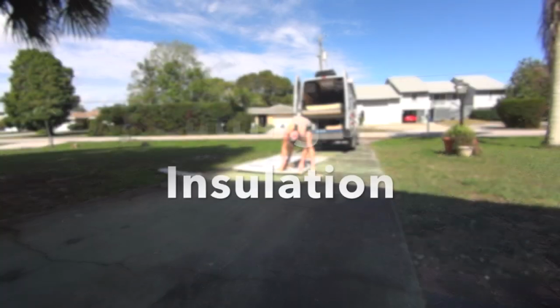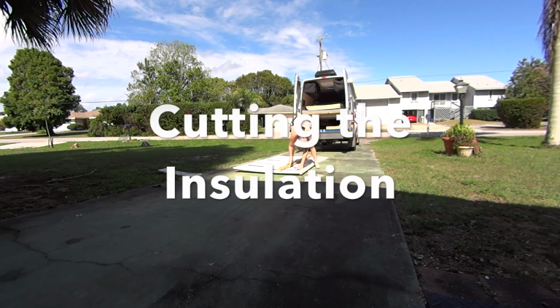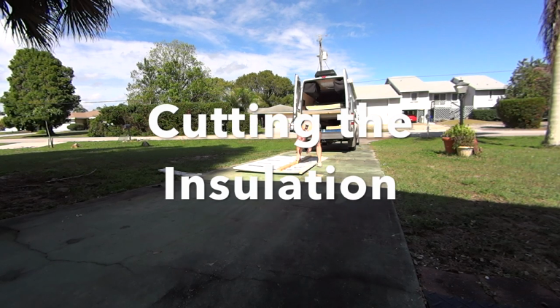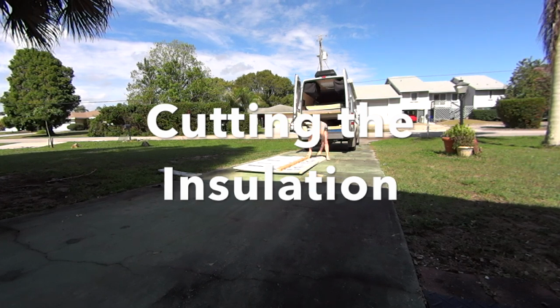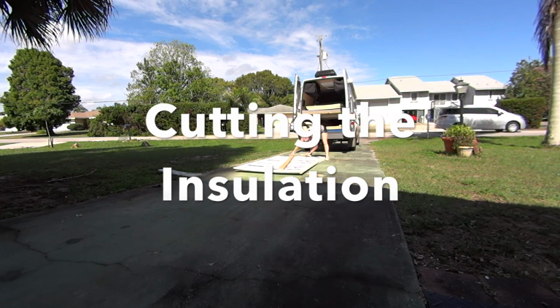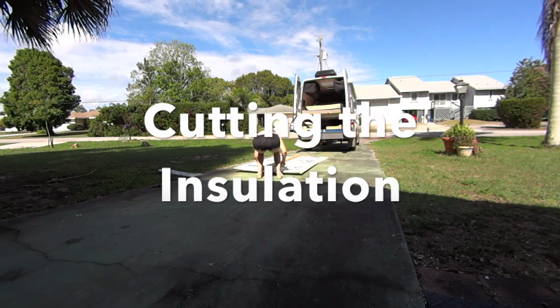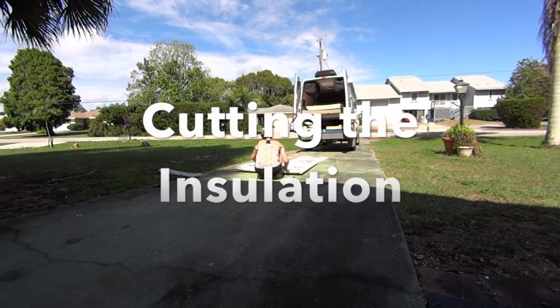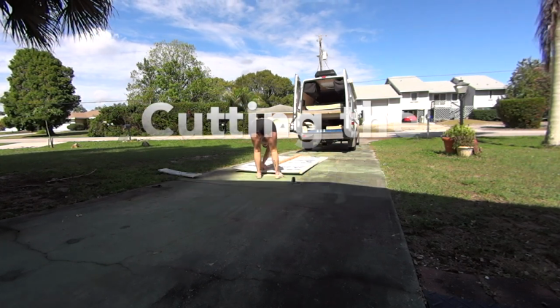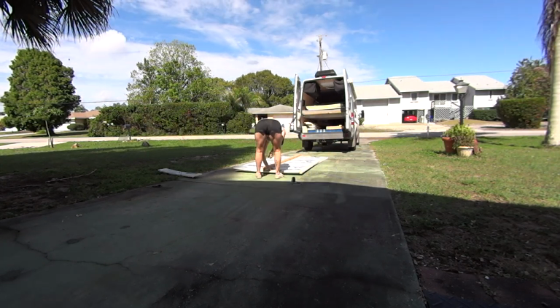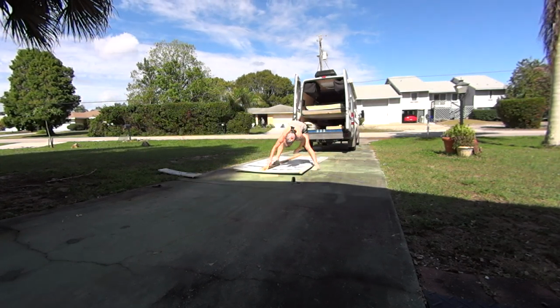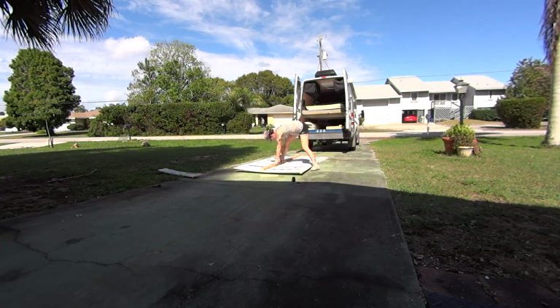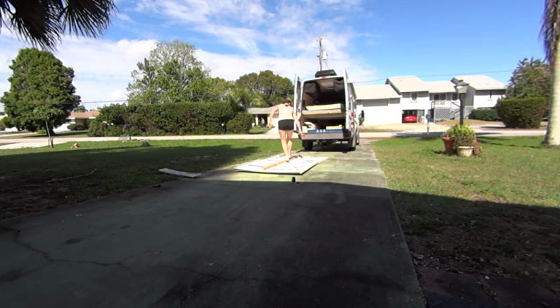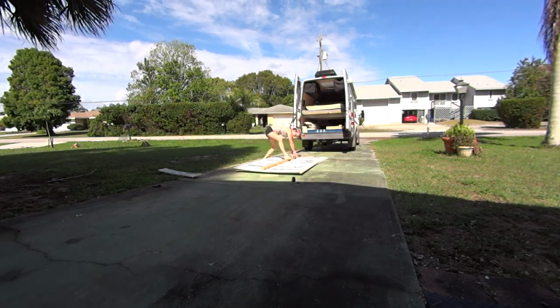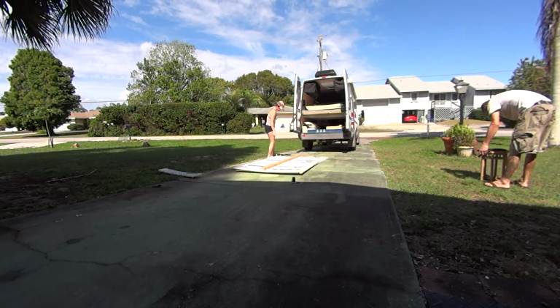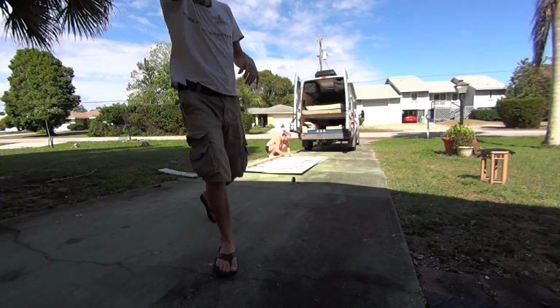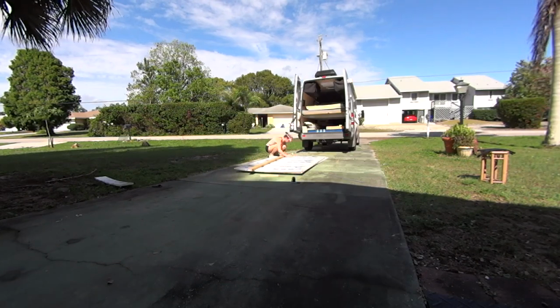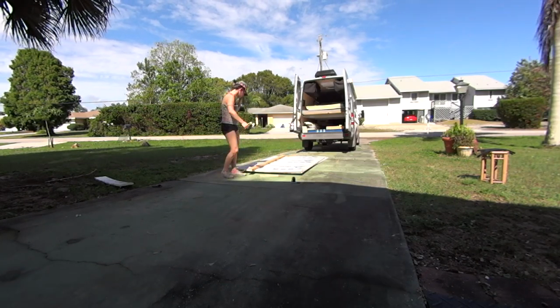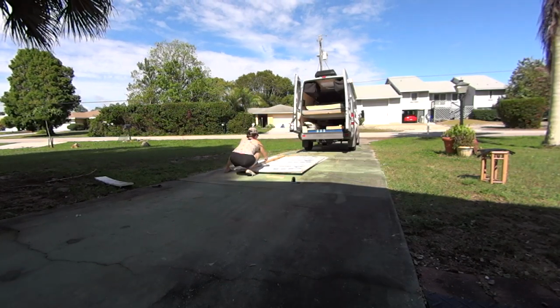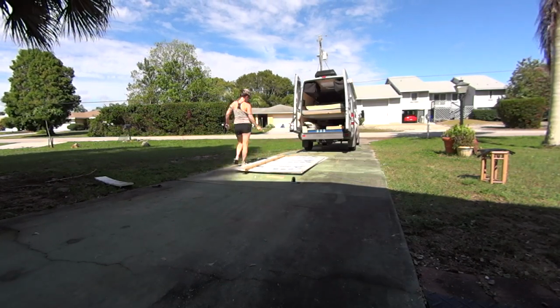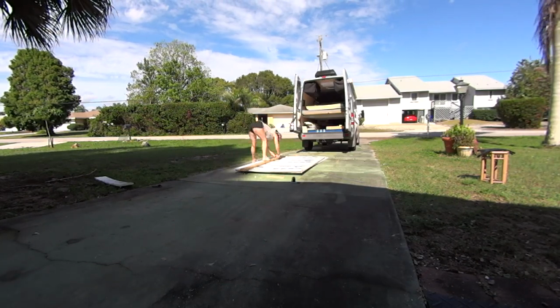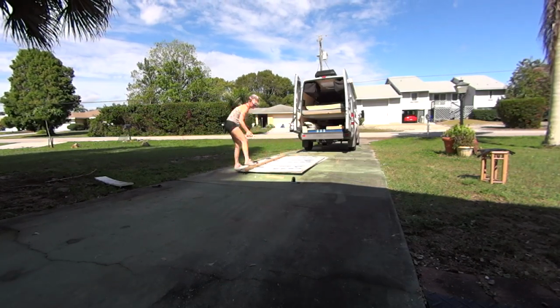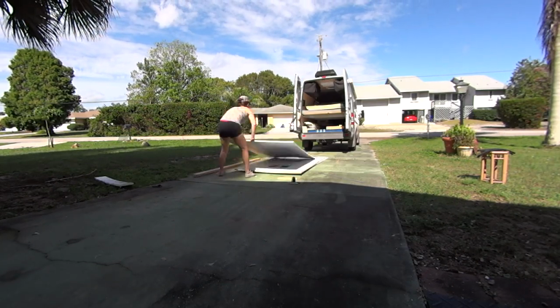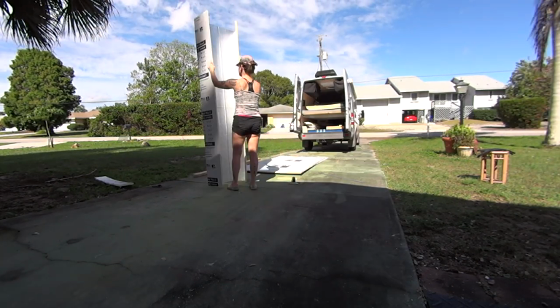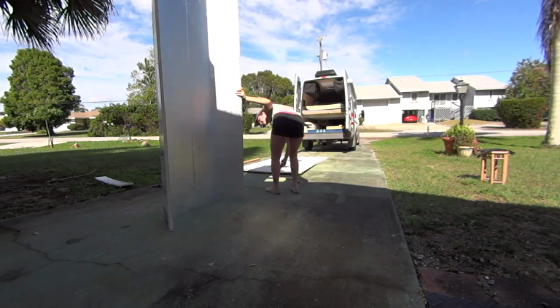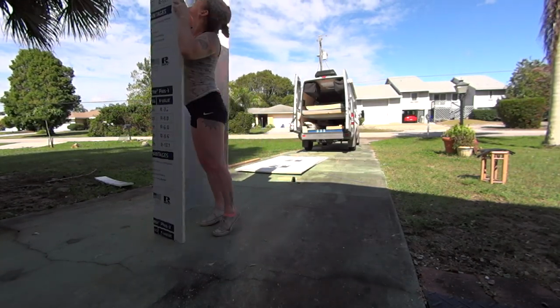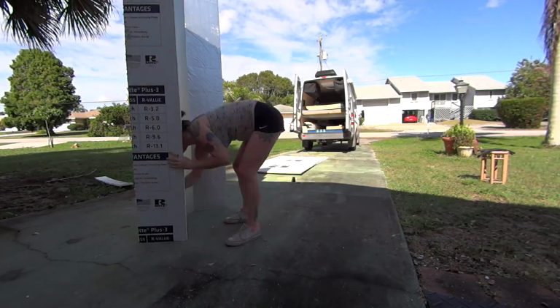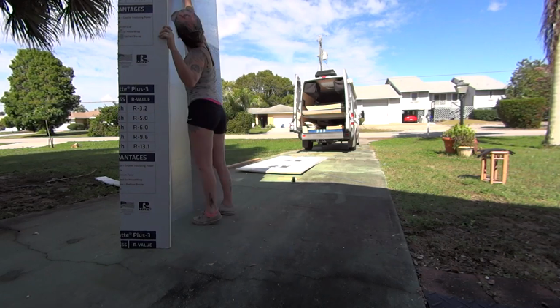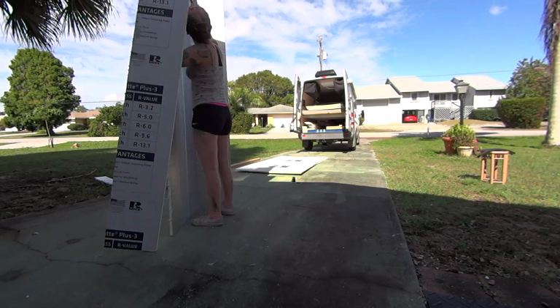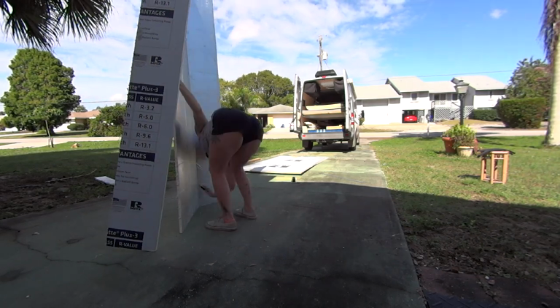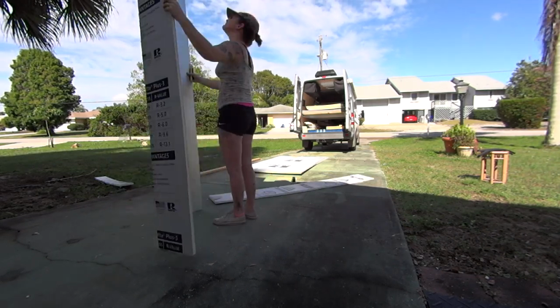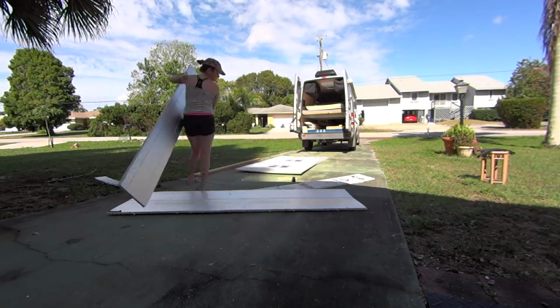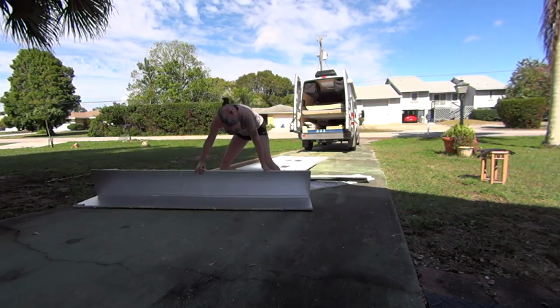The next task was cutting the insulation to fit the size of those spaces between the wood. We did two layers of insulation and I cut all of these sheets down into one foot strips.